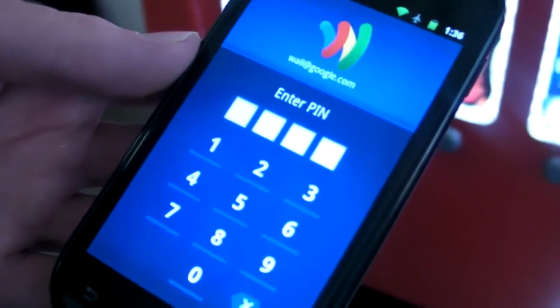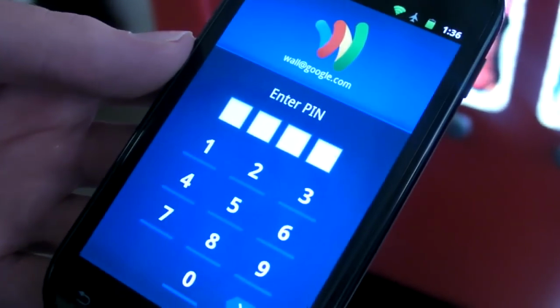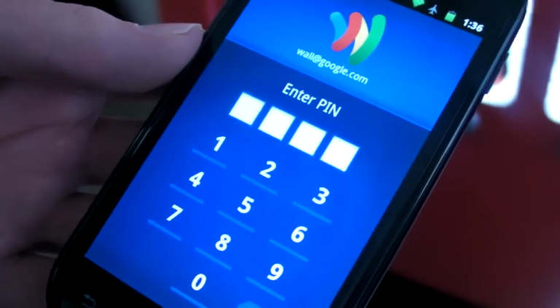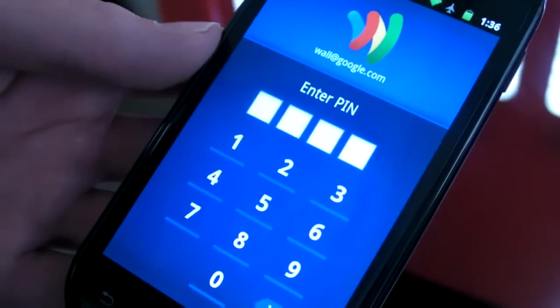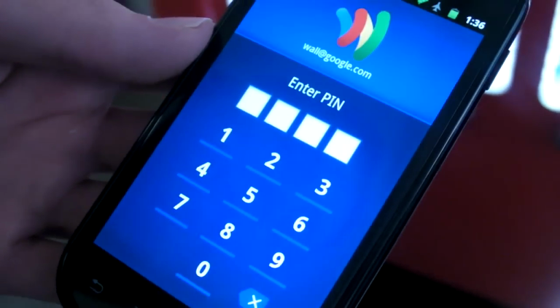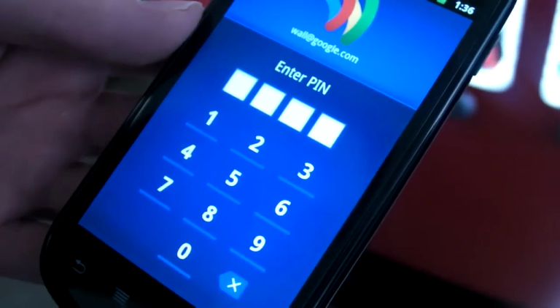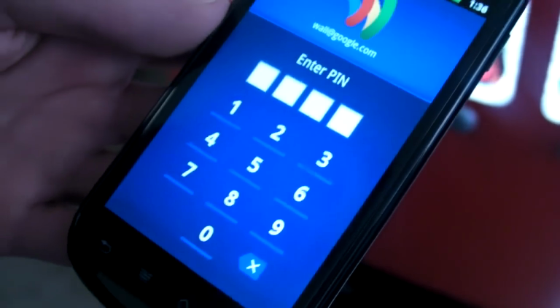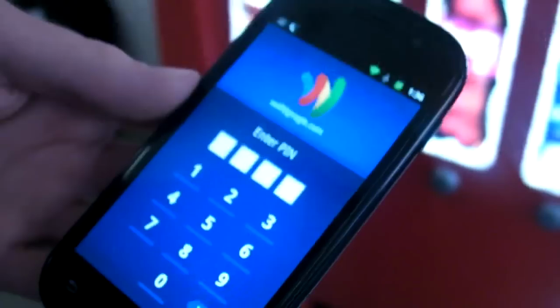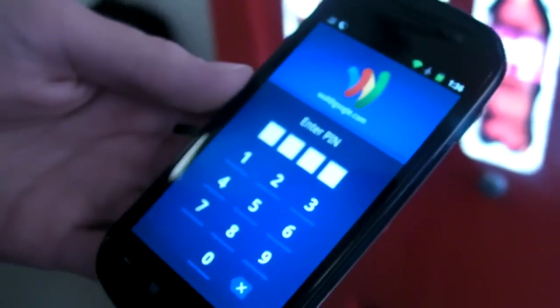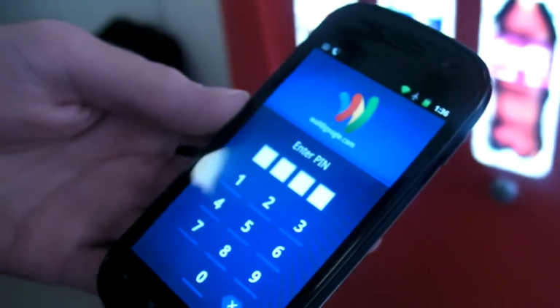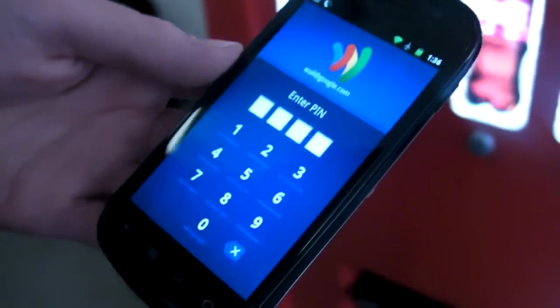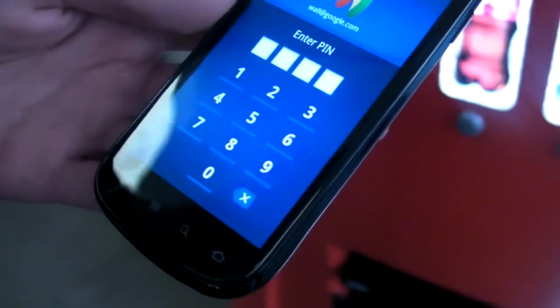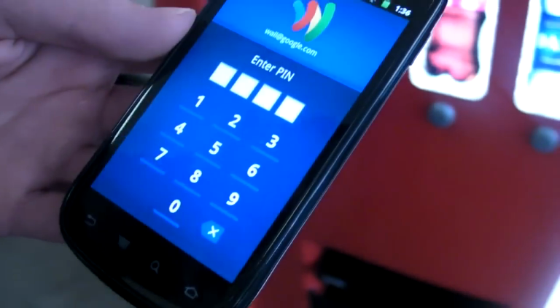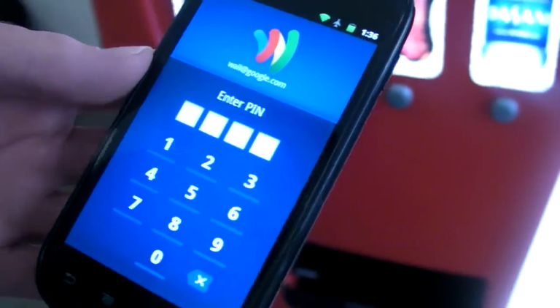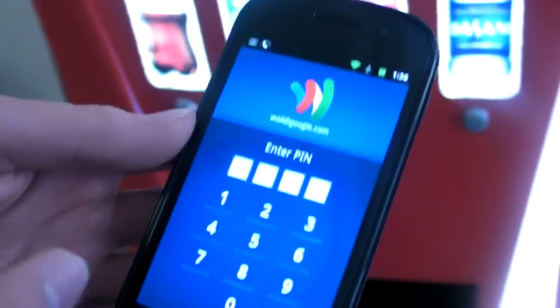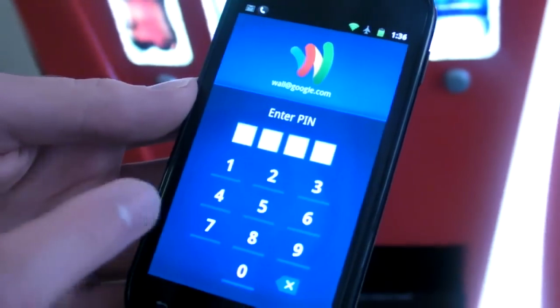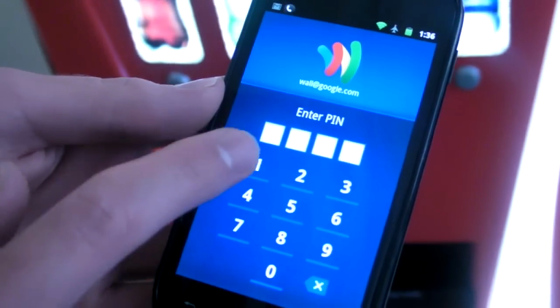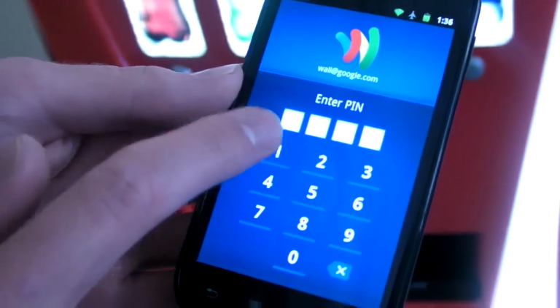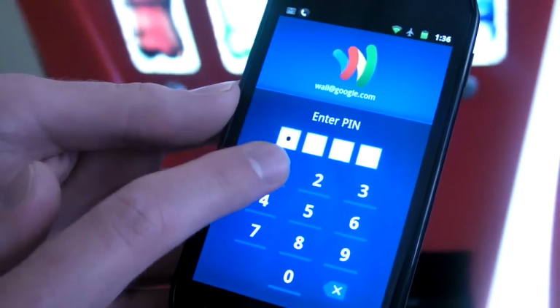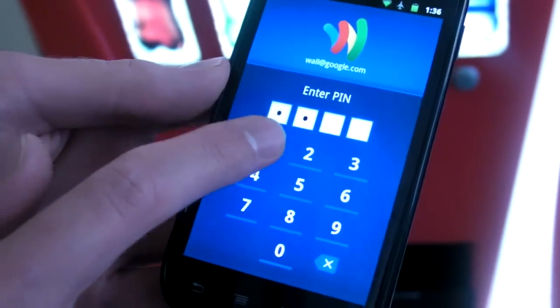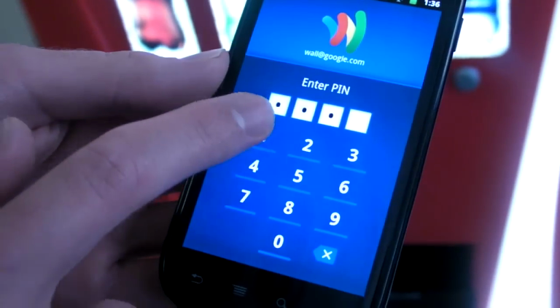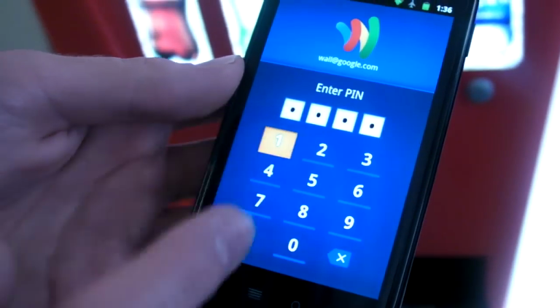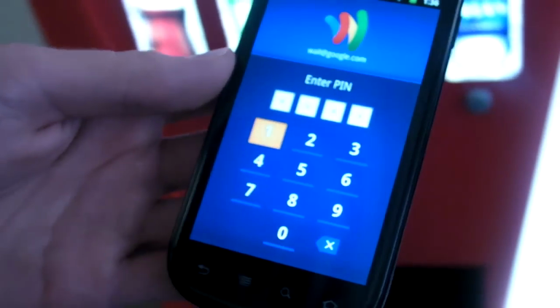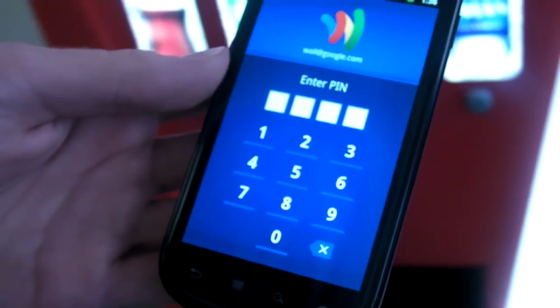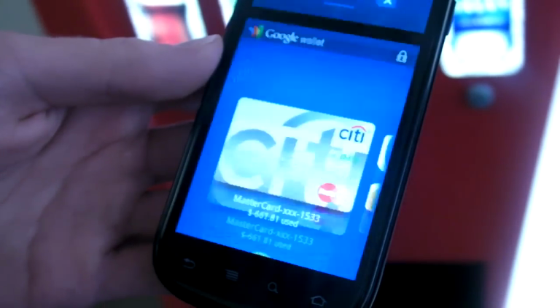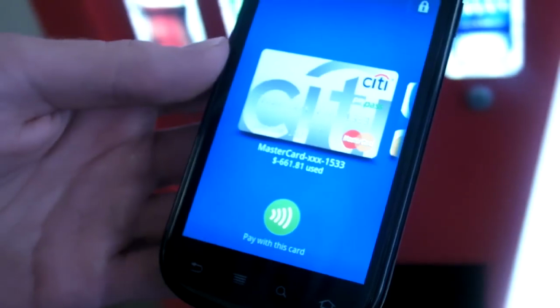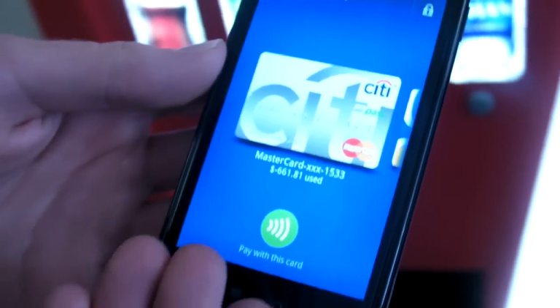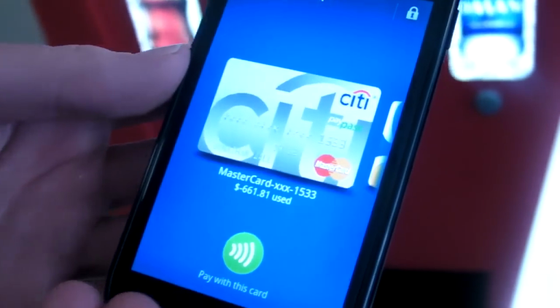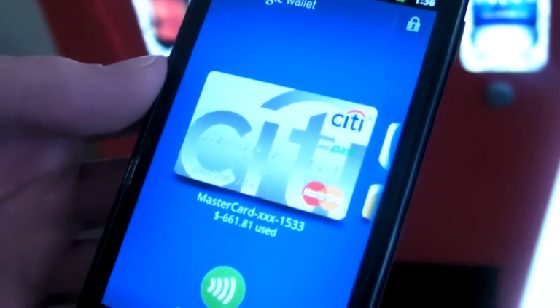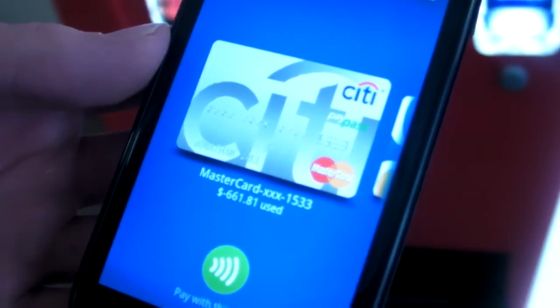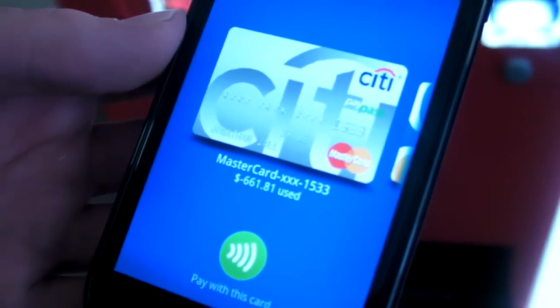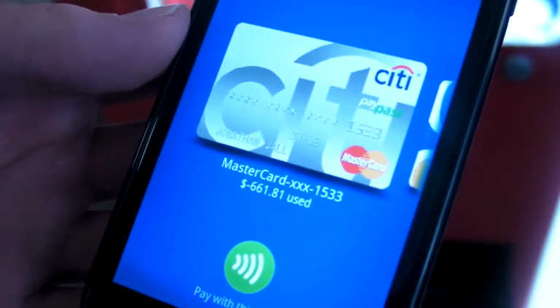Here we can see the Google Wallet application. You don't actually have to go into it to make a purchase, but just to show you guys, I'm going to unlock it with a pin so that it's secure. And here I have my Citi MasterCard credit card selected.